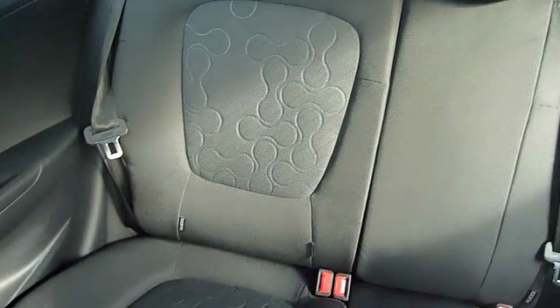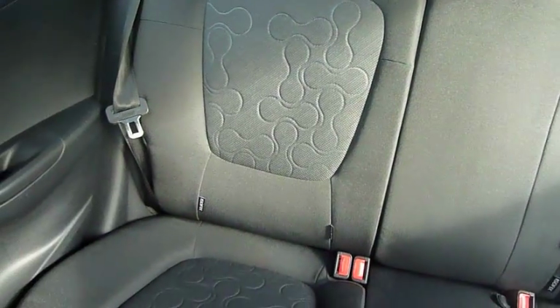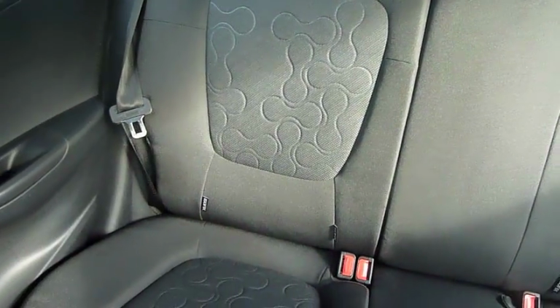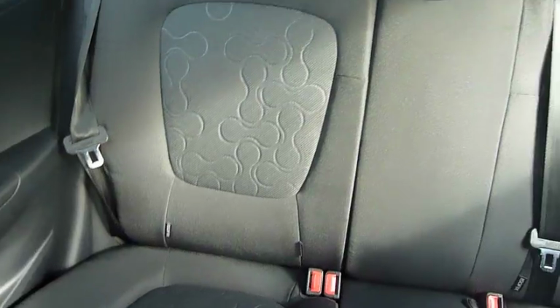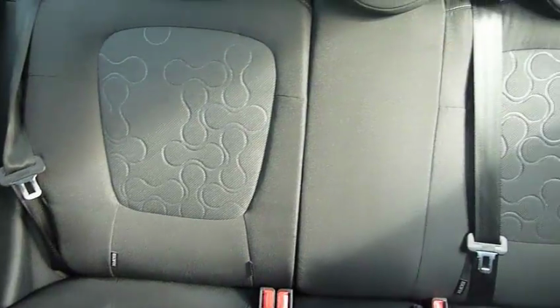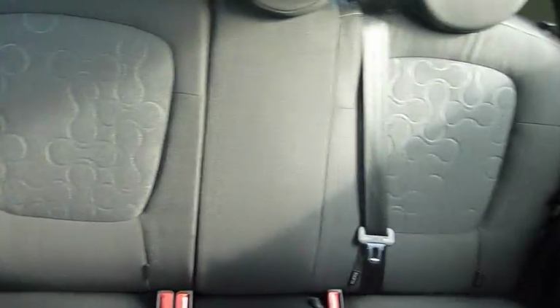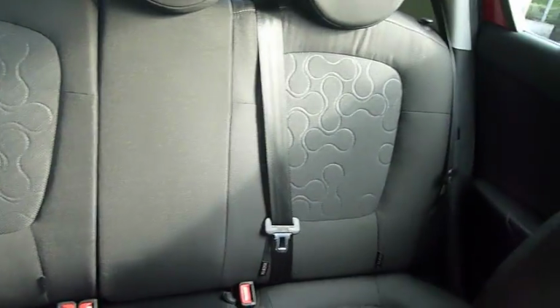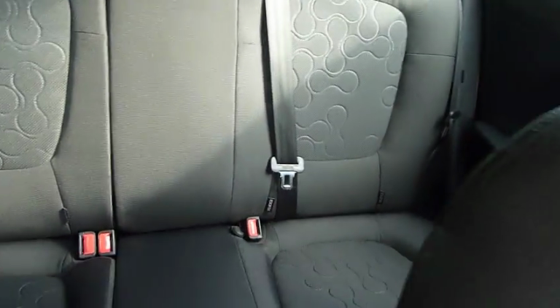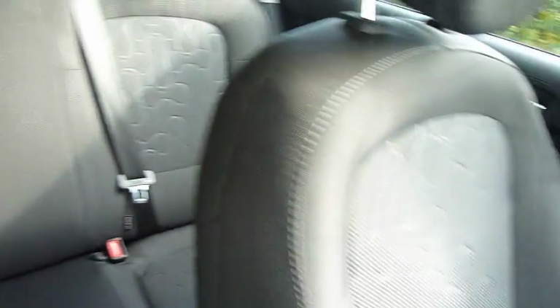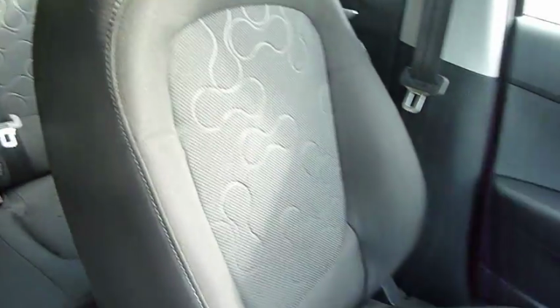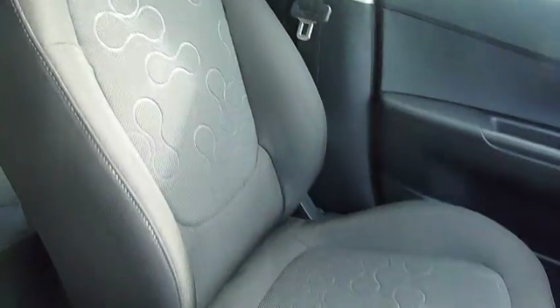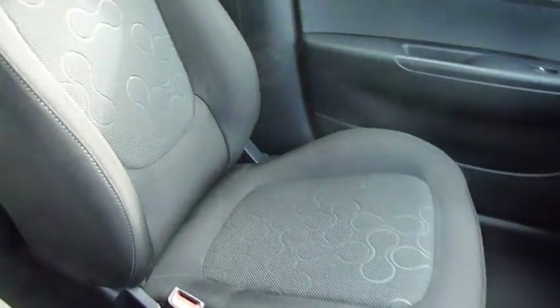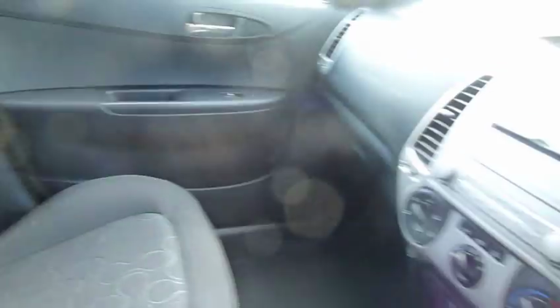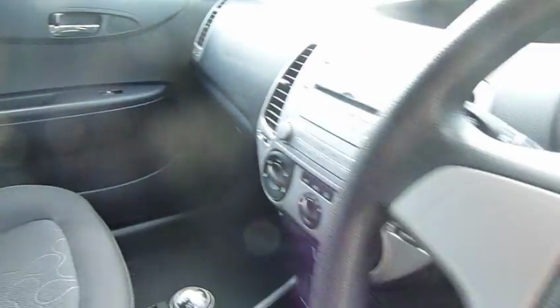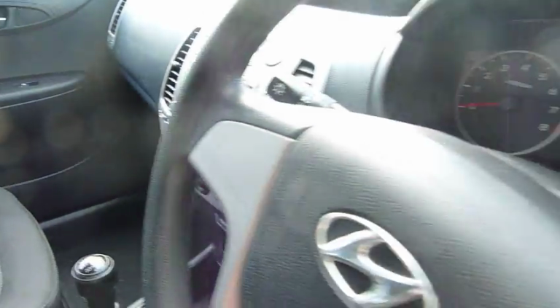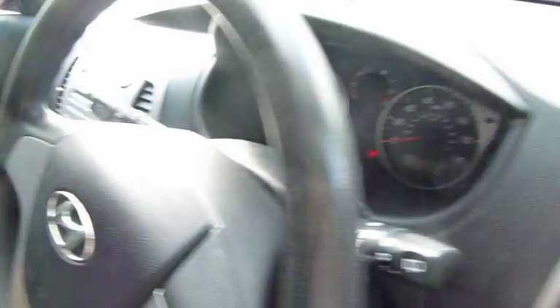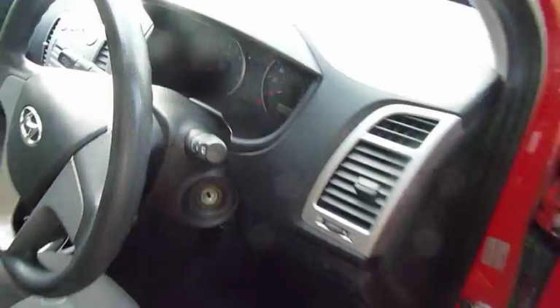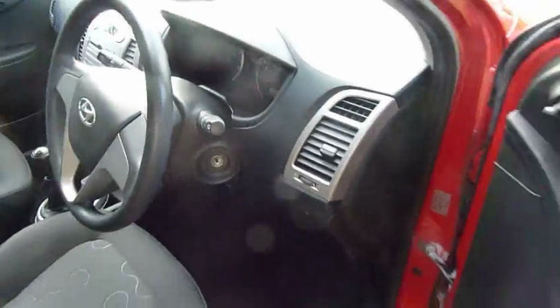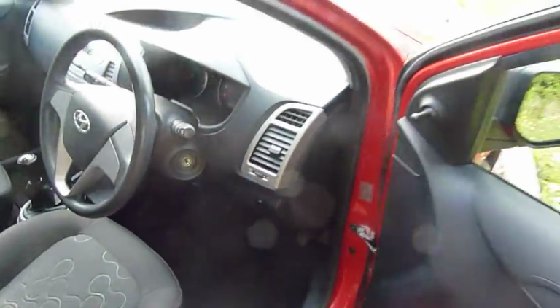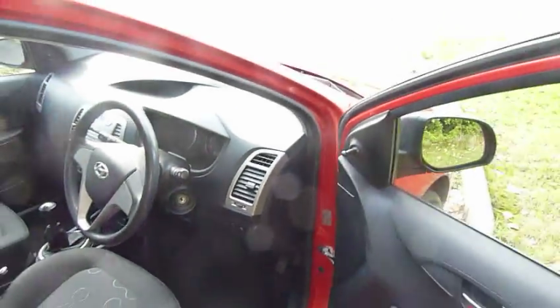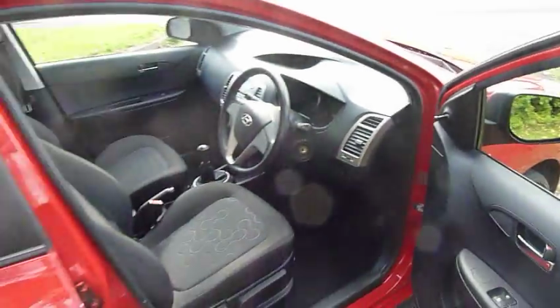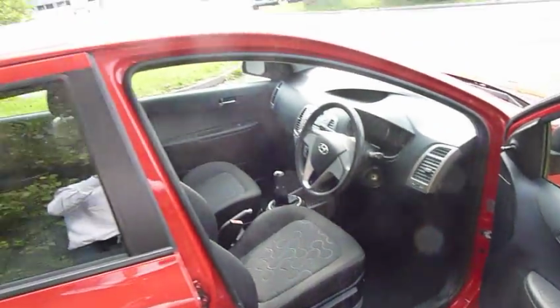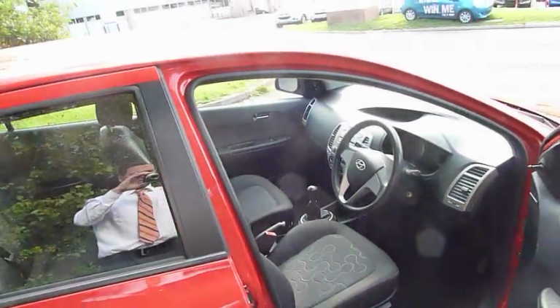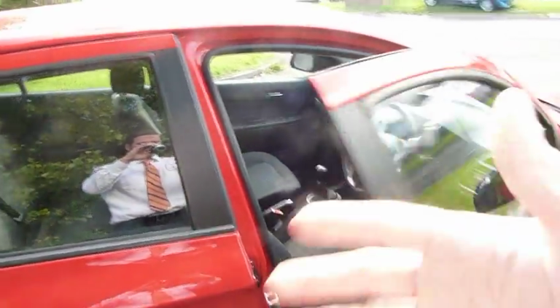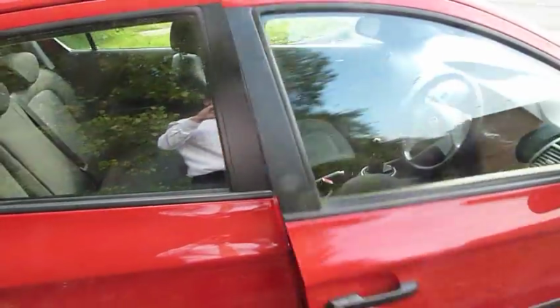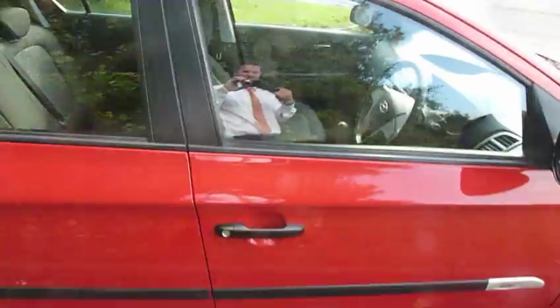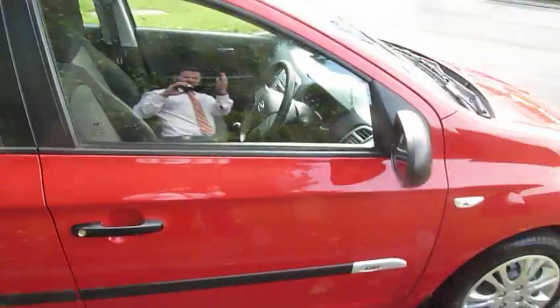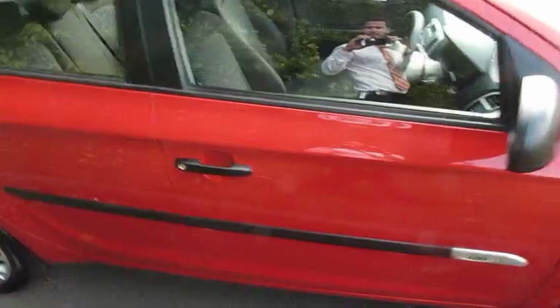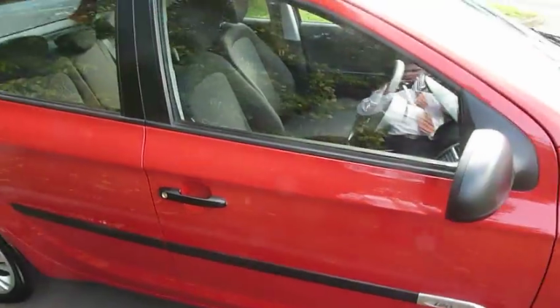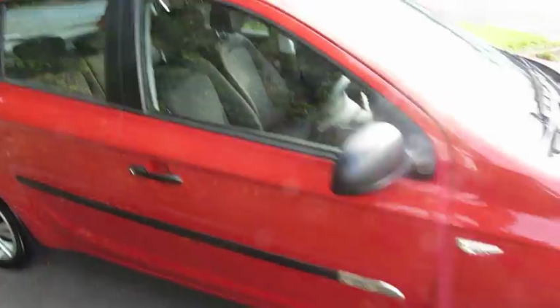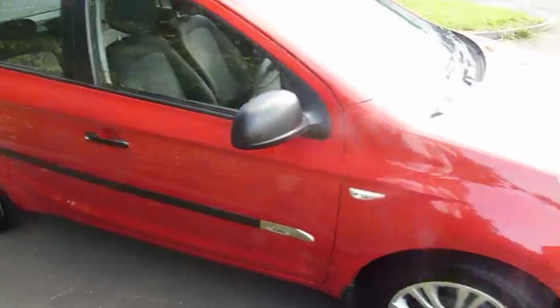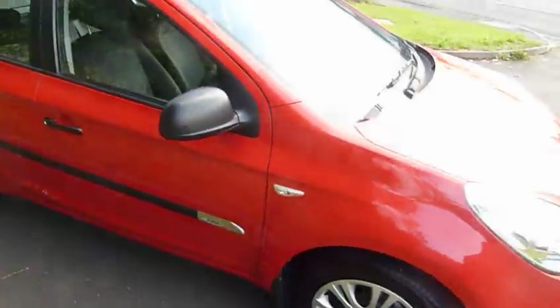A lovely dark grey interior pattern. There we go folks — that is this lovely 59 plate i20 Classic.